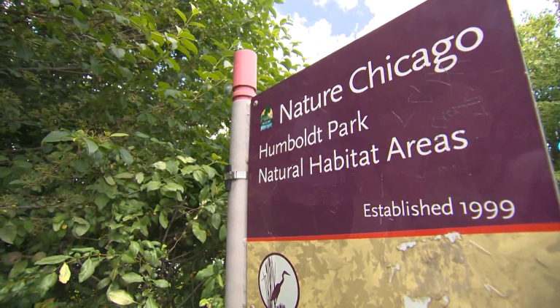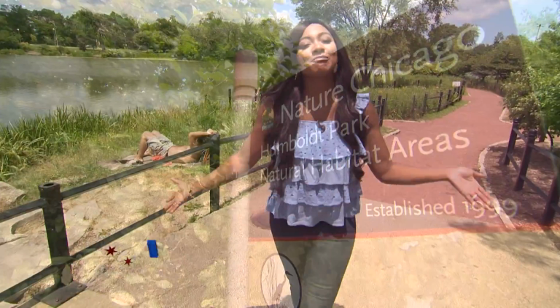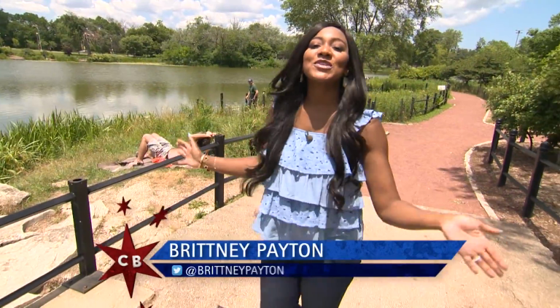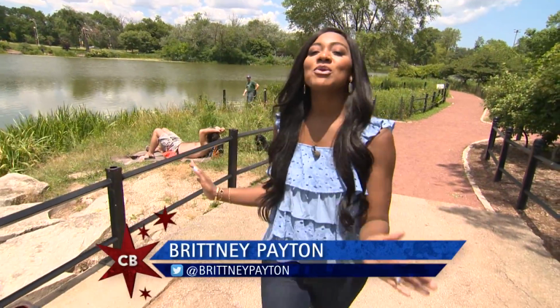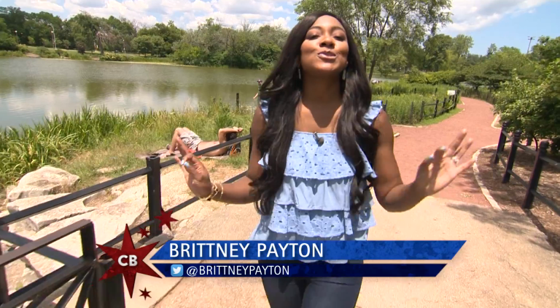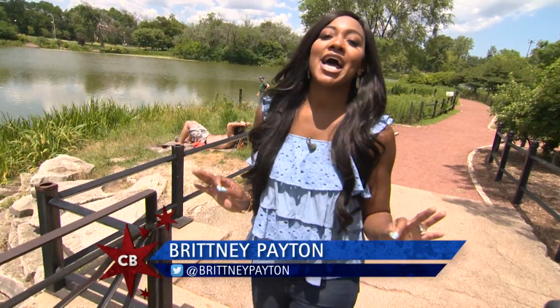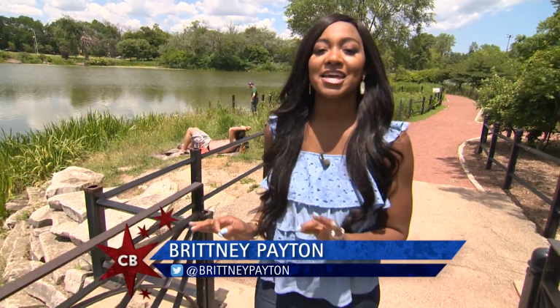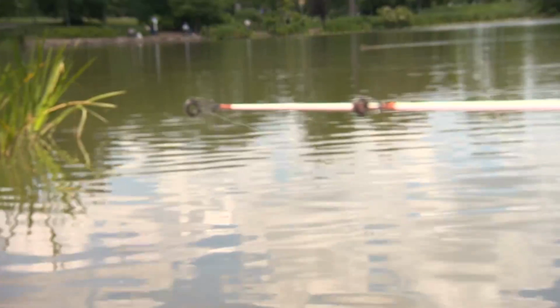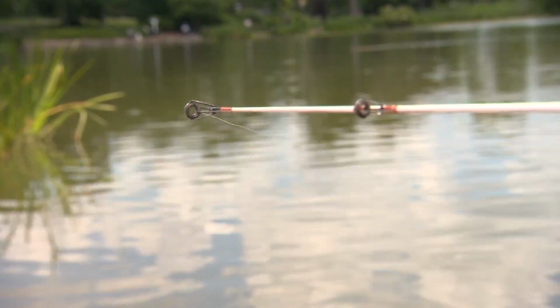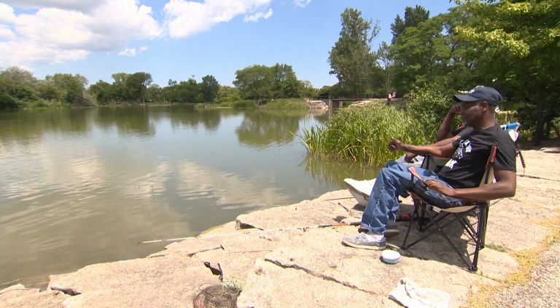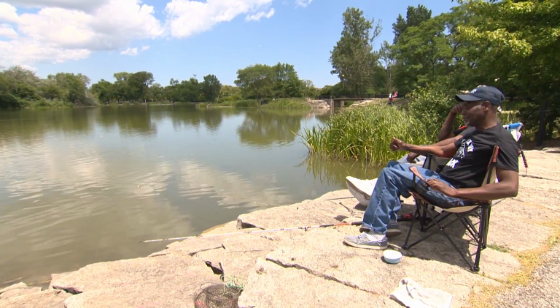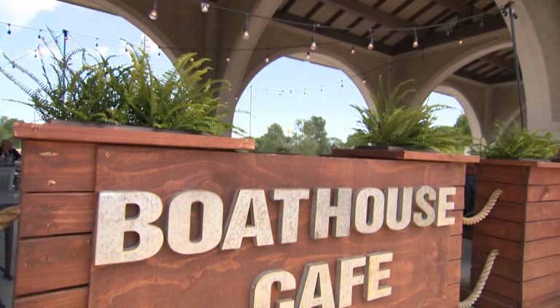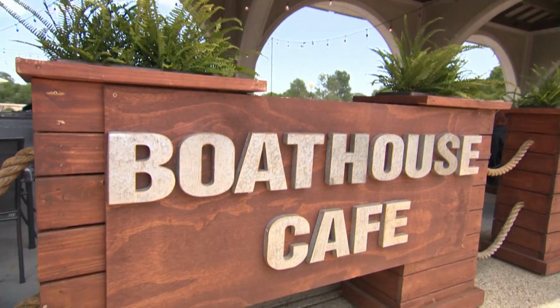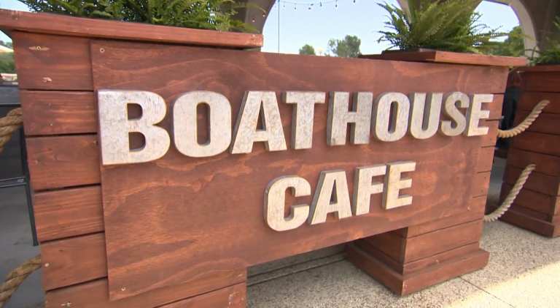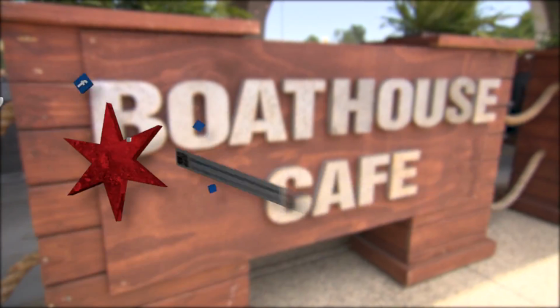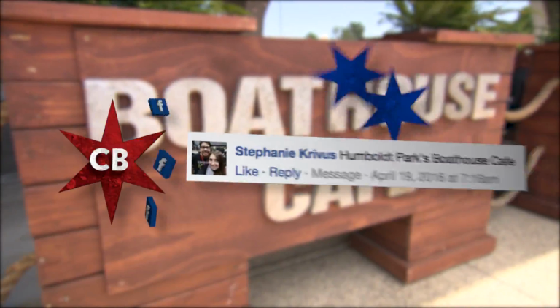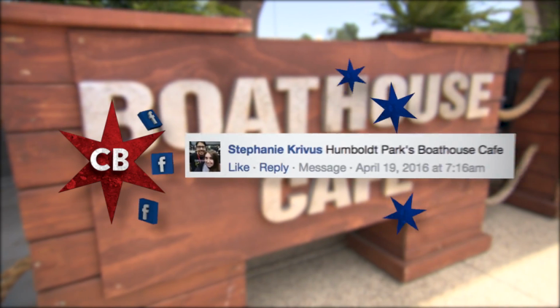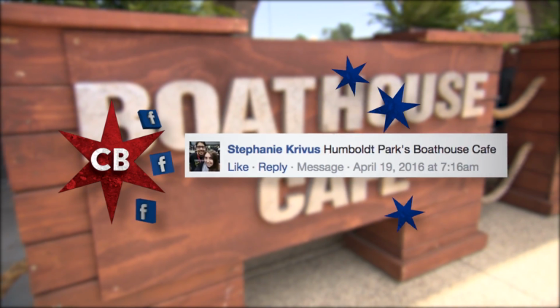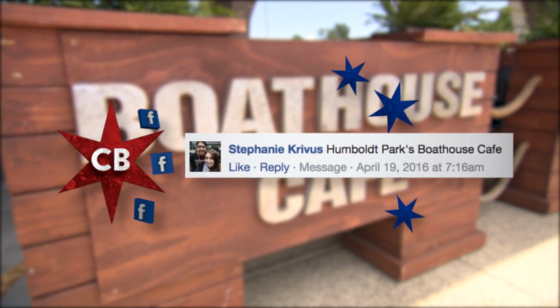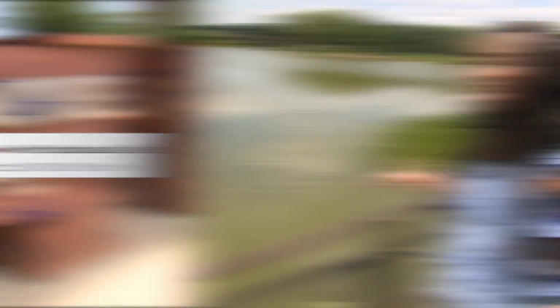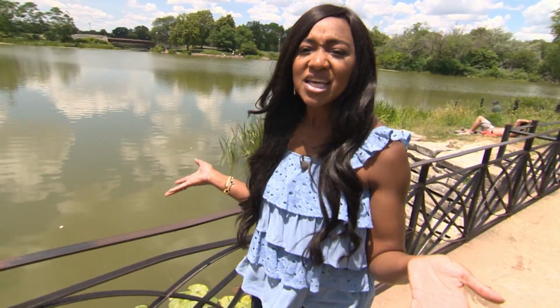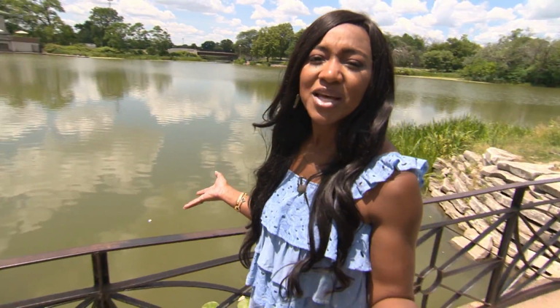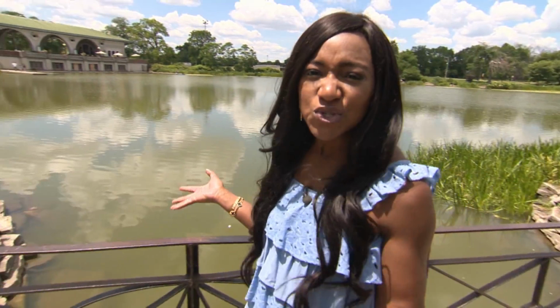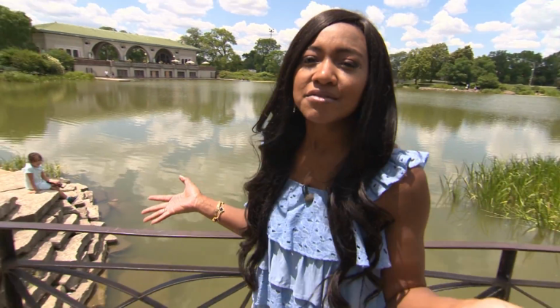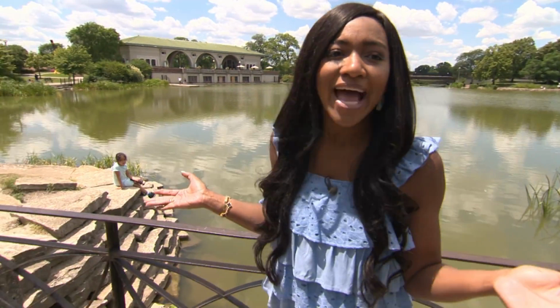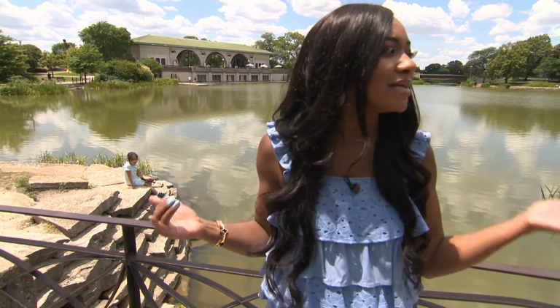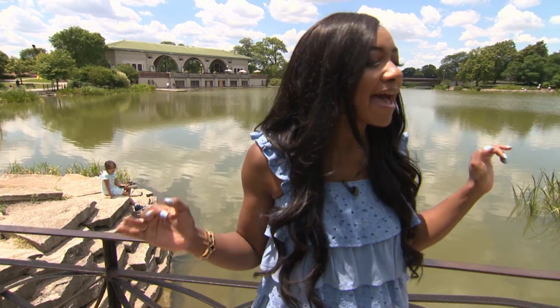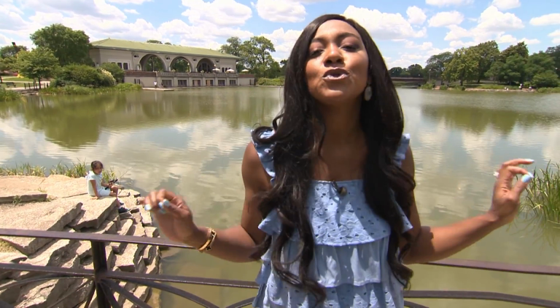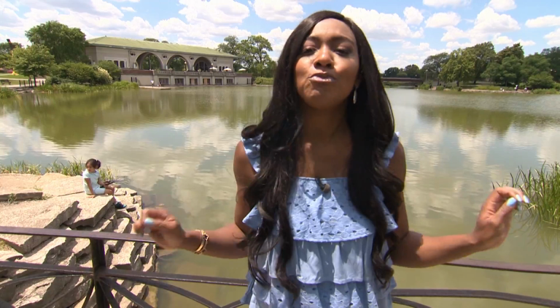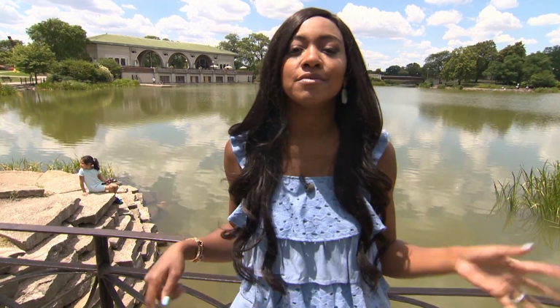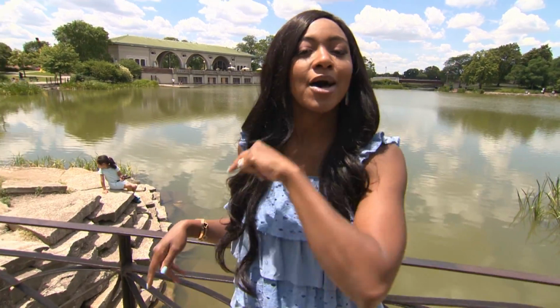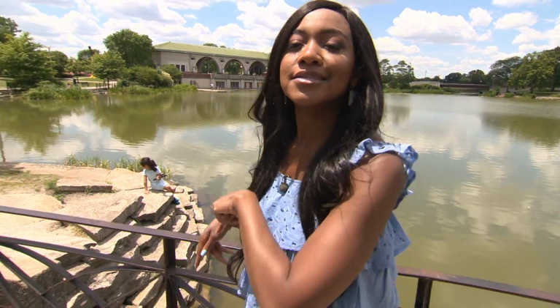This episode is all about summertime faves. We're here in Humboldt Park at the Boathouse Cafe because of Stephanie's post on Facebook. Can you believe this place is just west of downtown? It's absolutely beautiful. Come on, let's go.